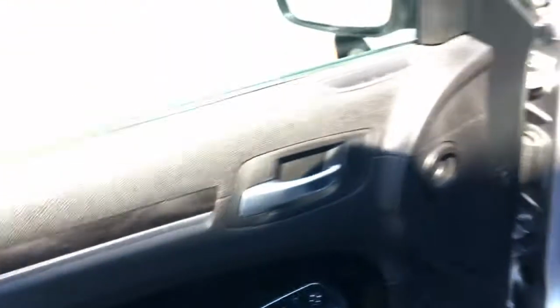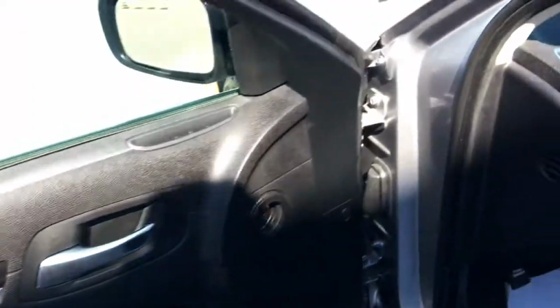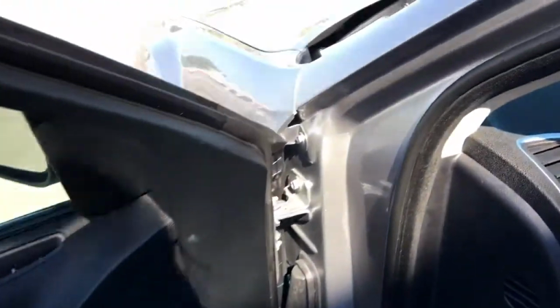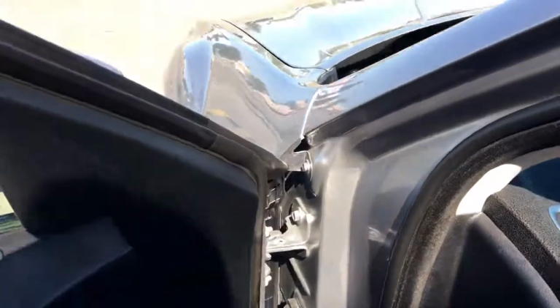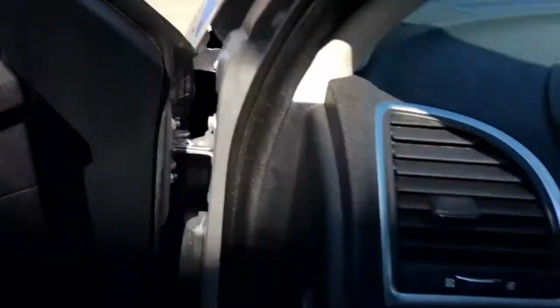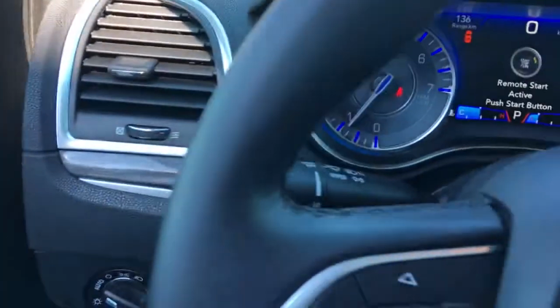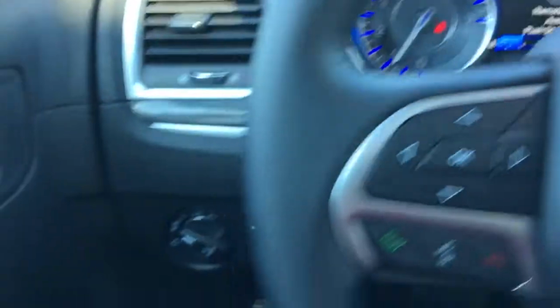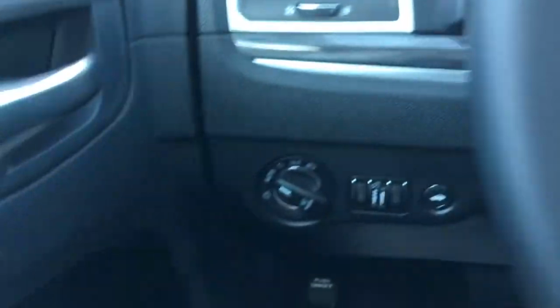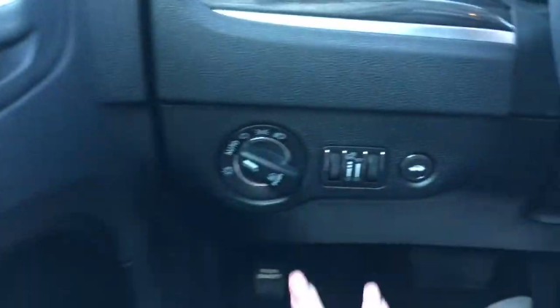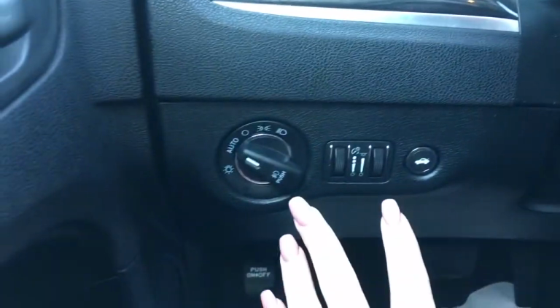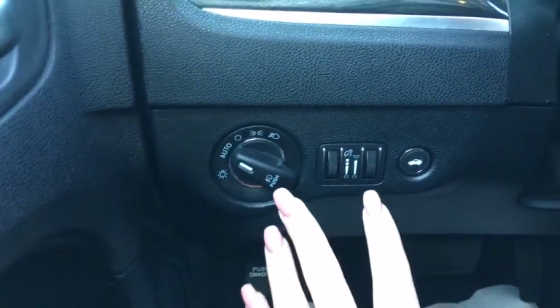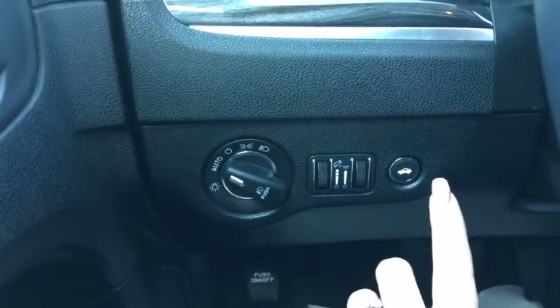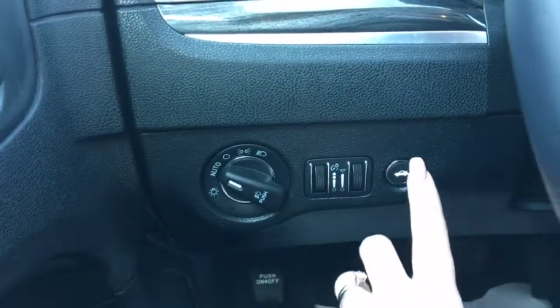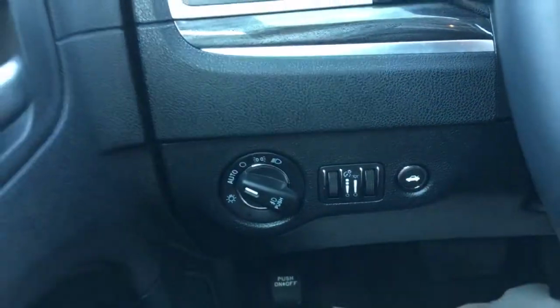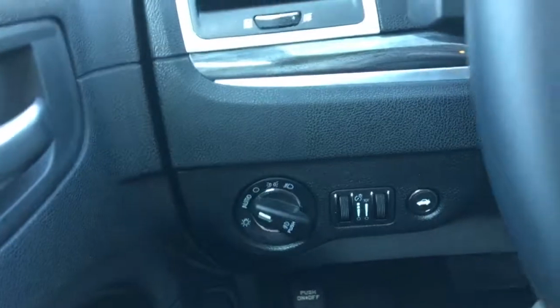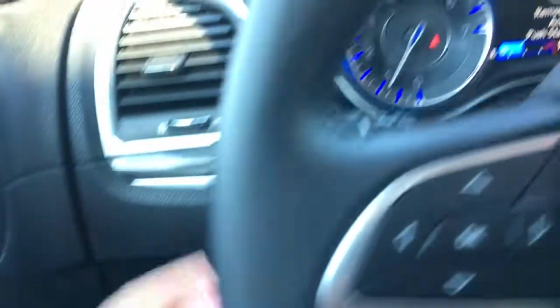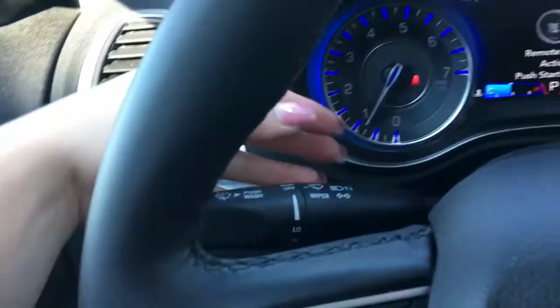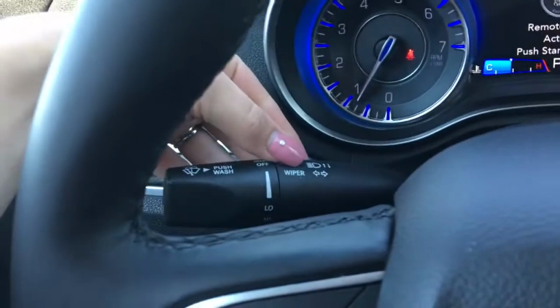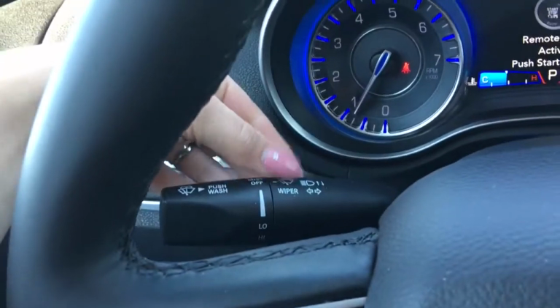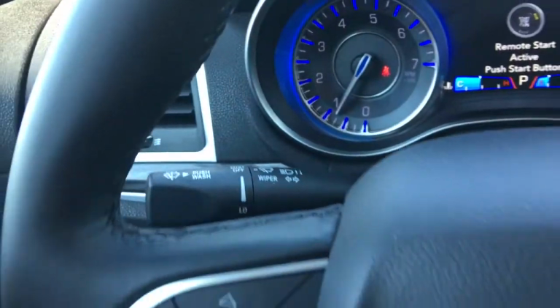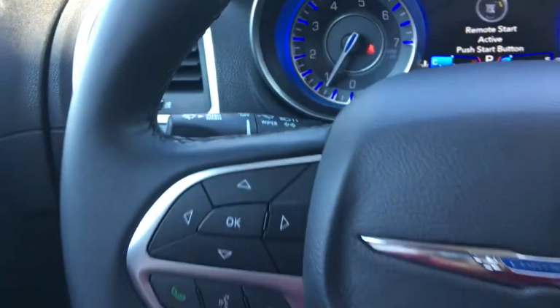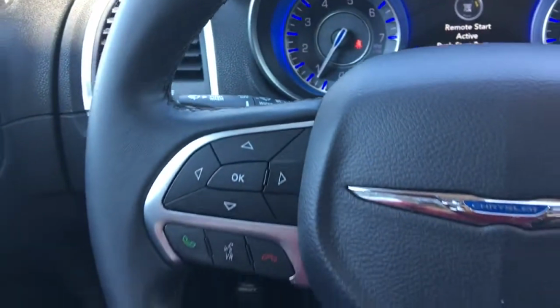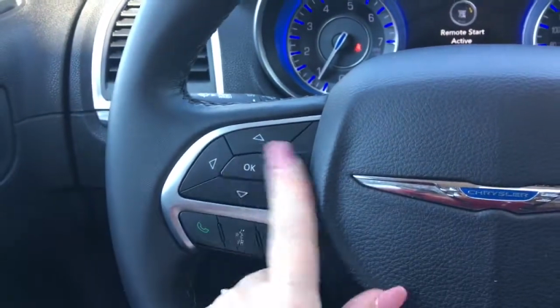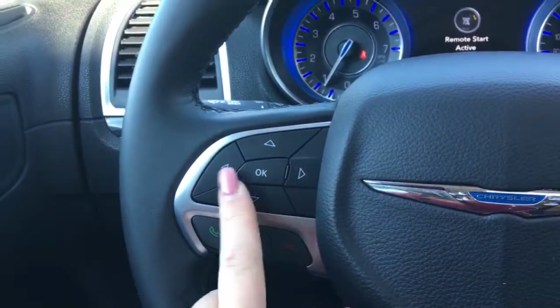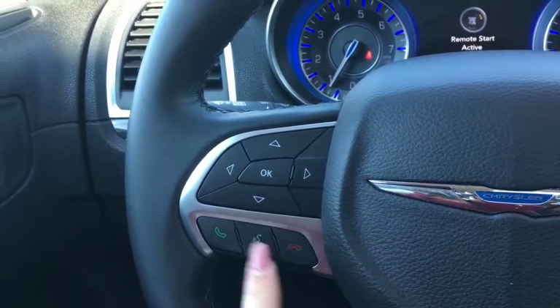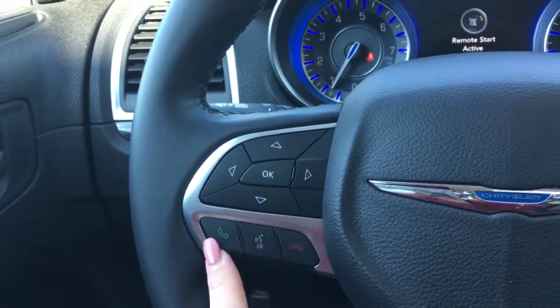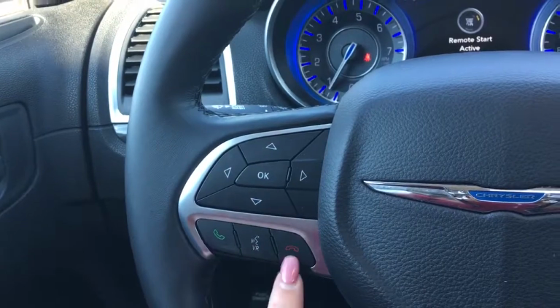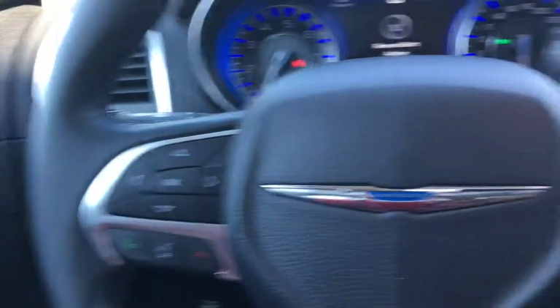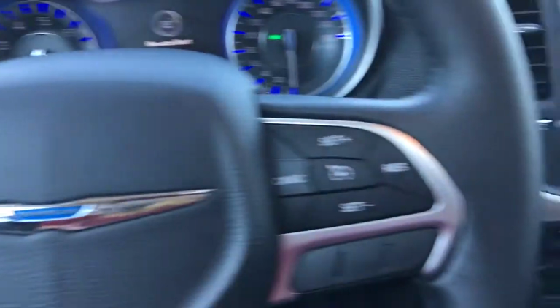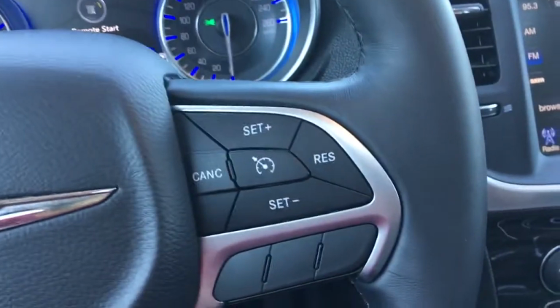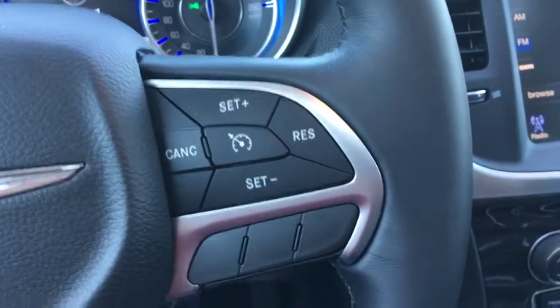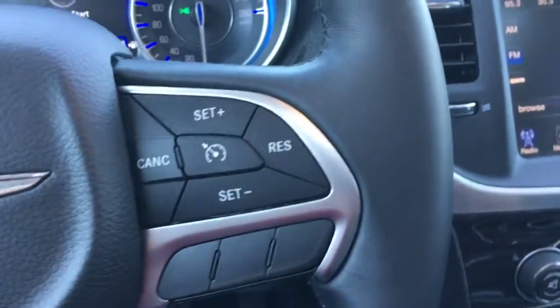Lights down here in the footwell as well as the button to open up the boot. Windscreen wipers on the back of the steering wheel, your screen options, voice recognition, Bluetooth, and of course cruise control.